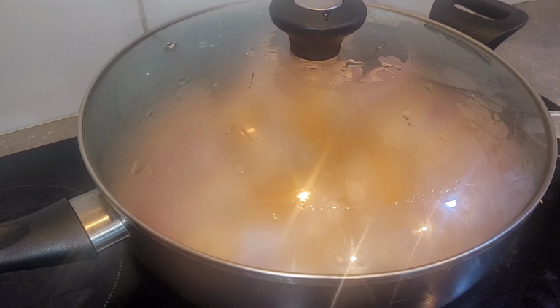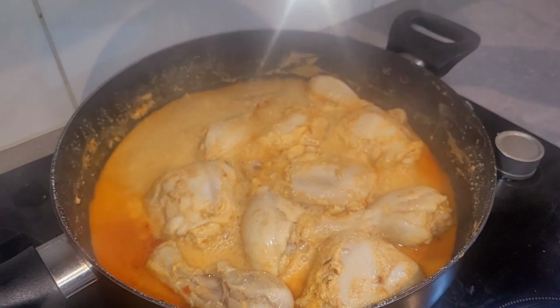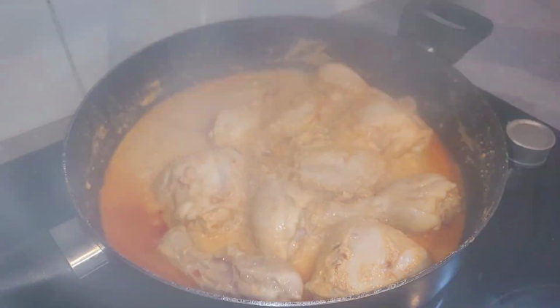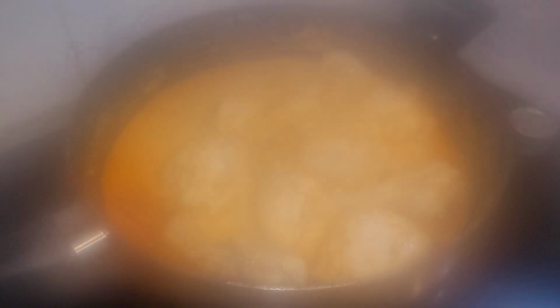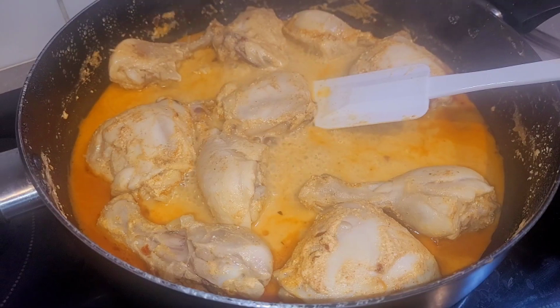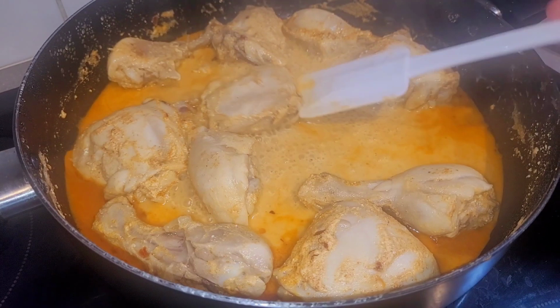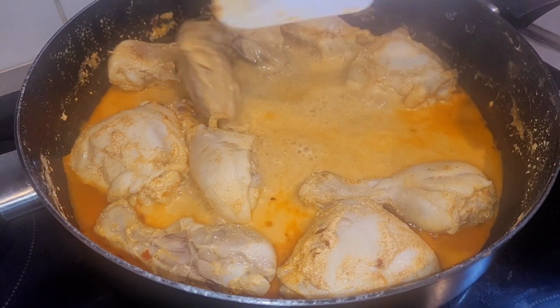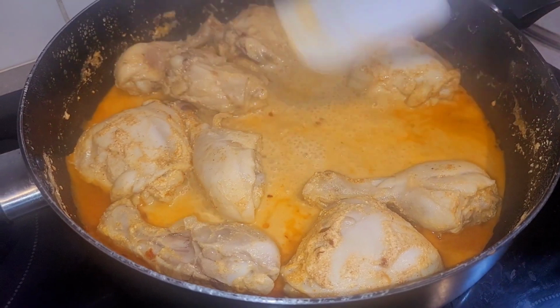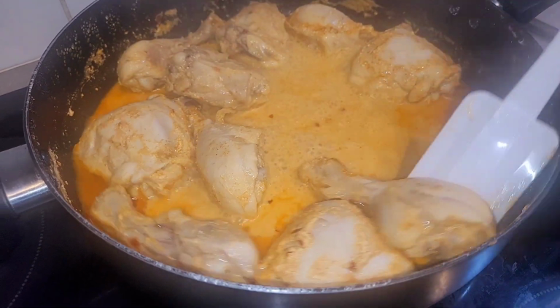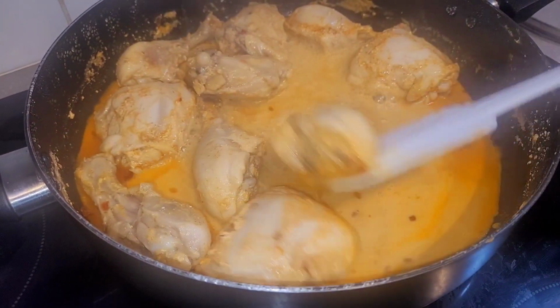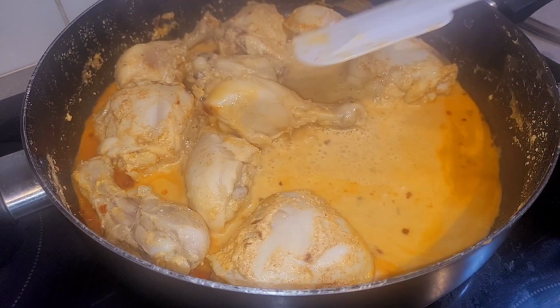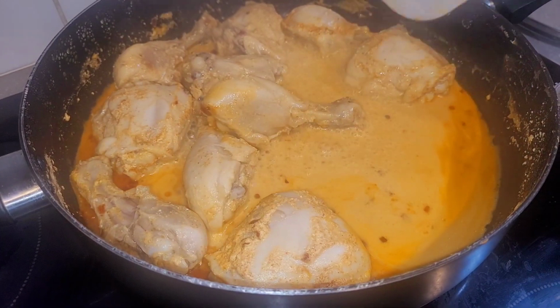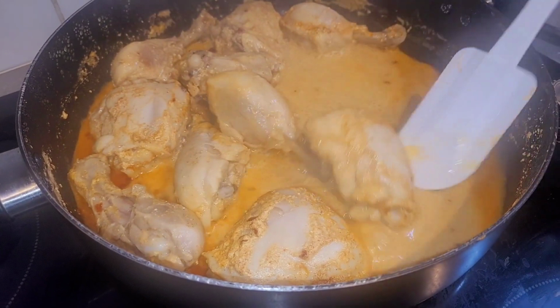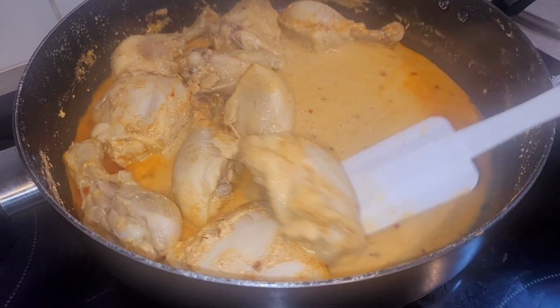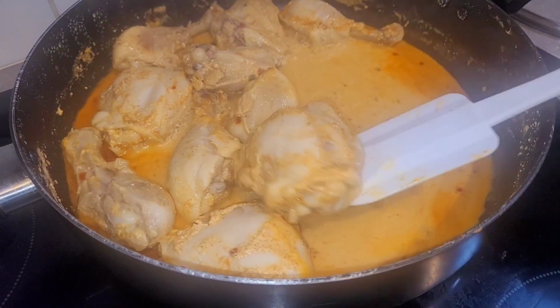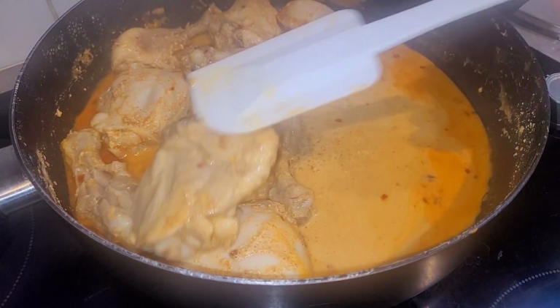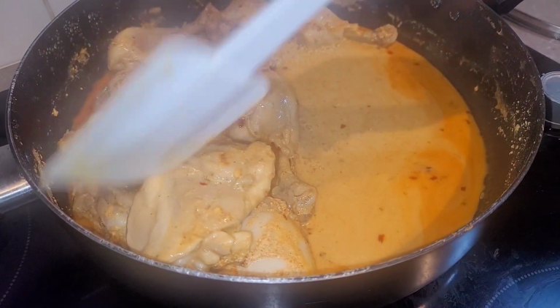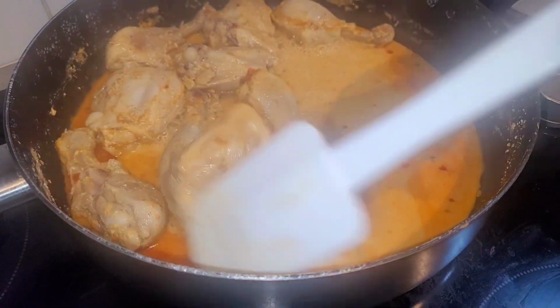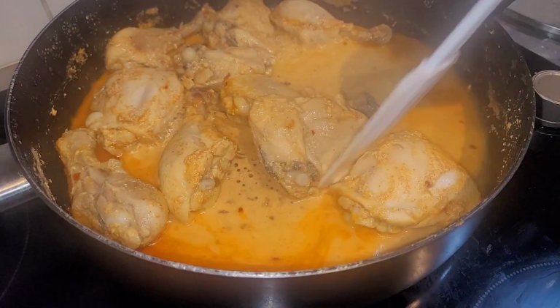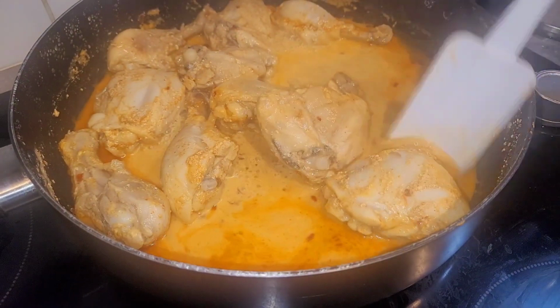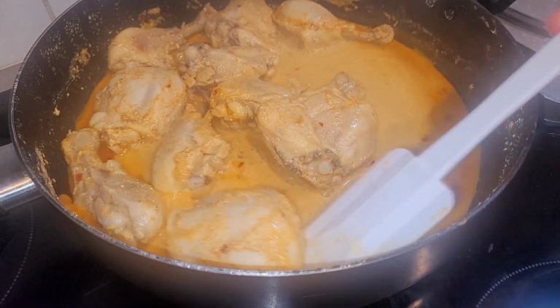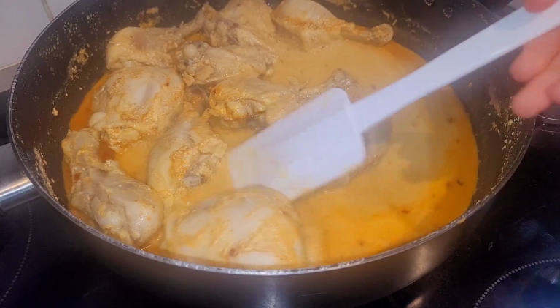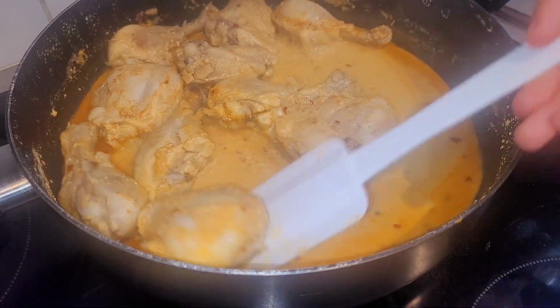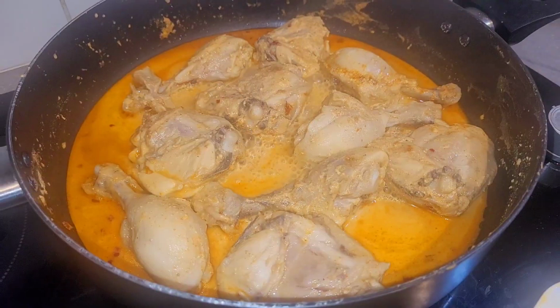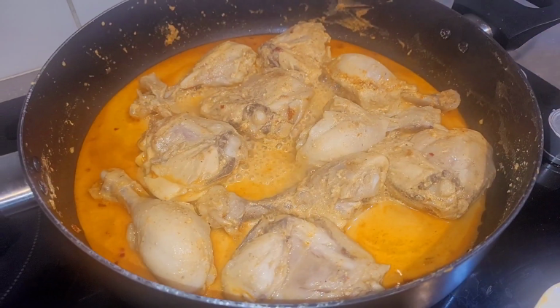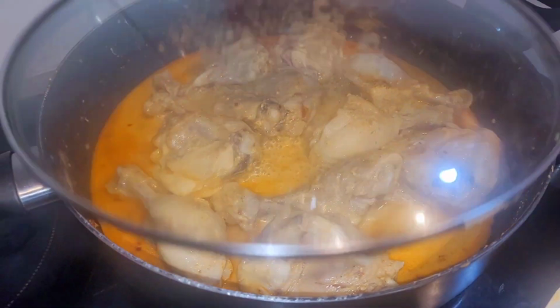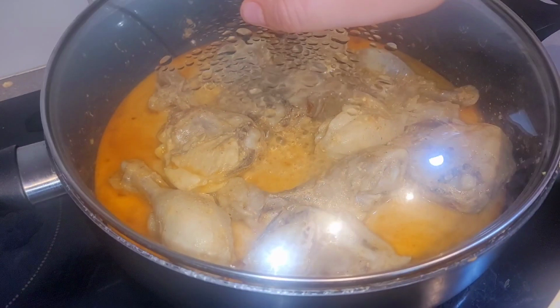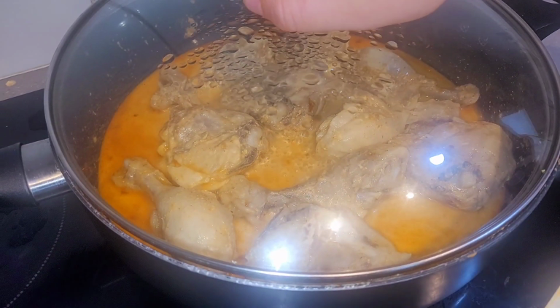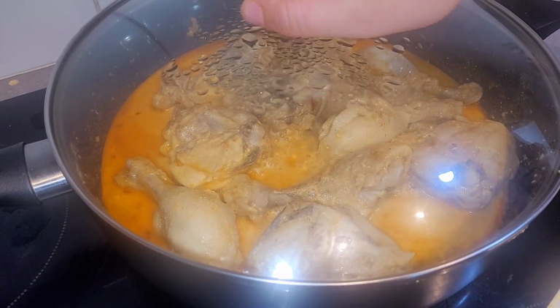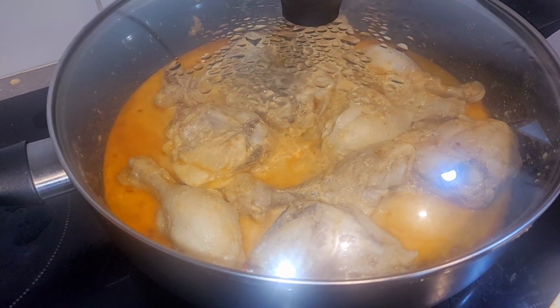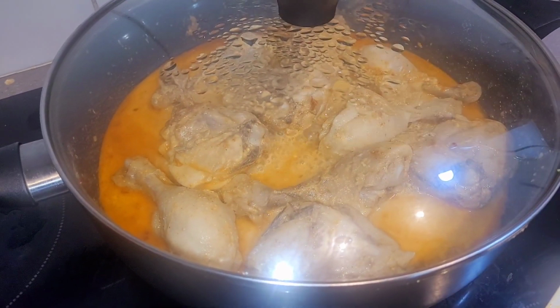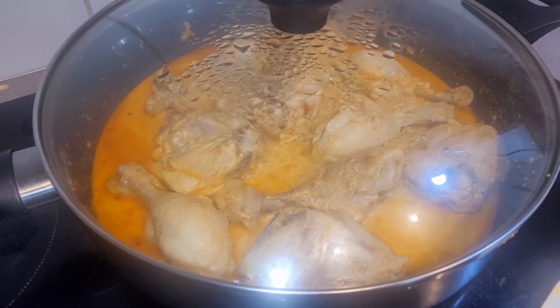After five minutes it will look like this — now you turn them around. Leave it on low heat for 18 to 20 minutes.